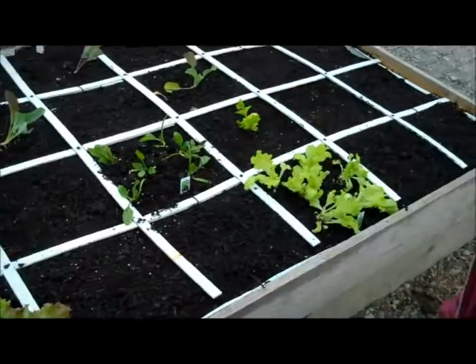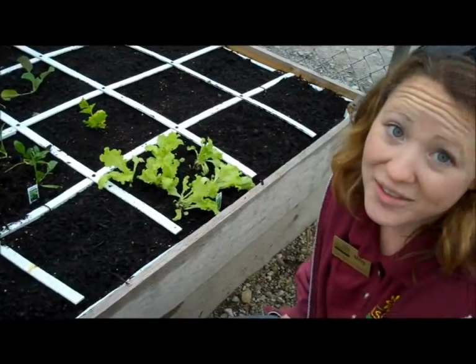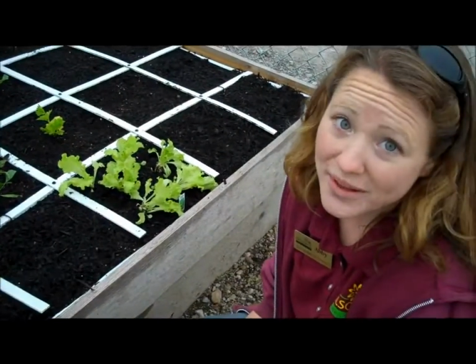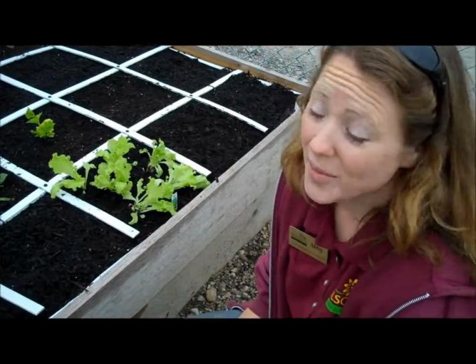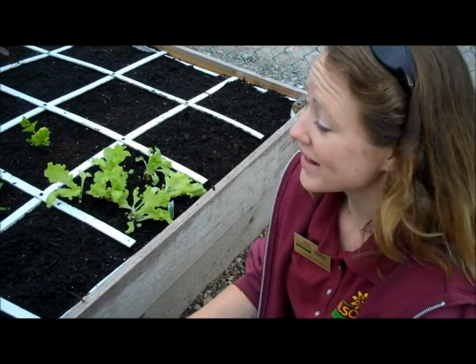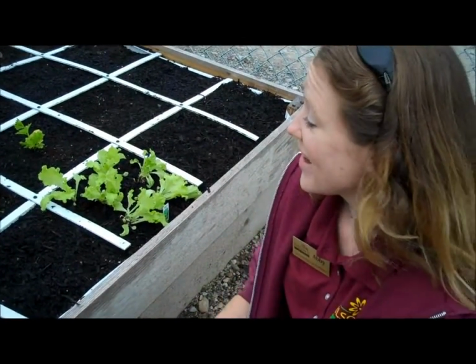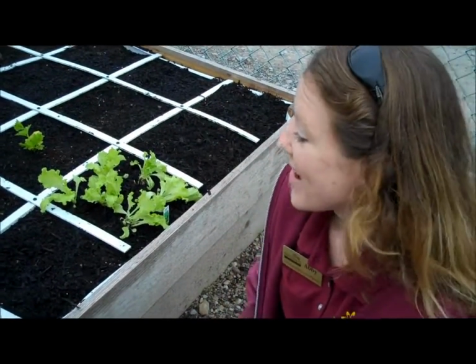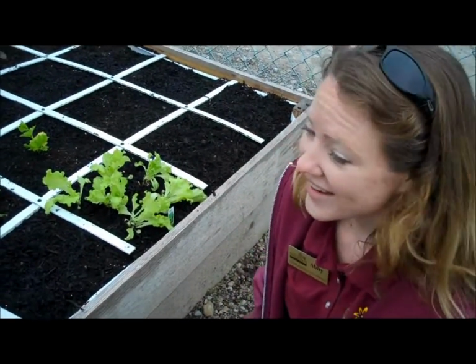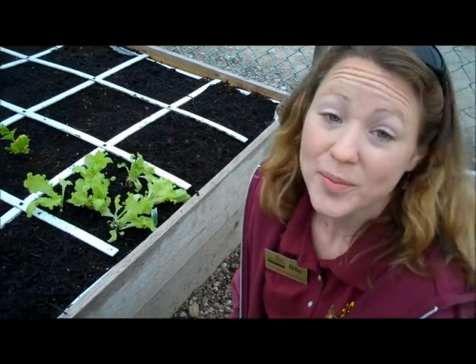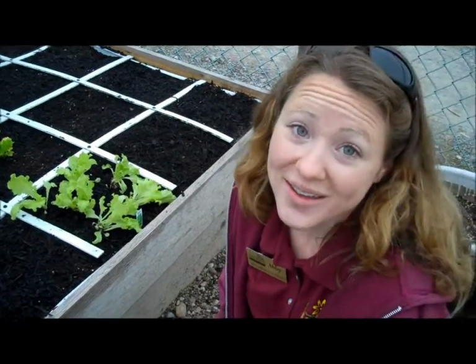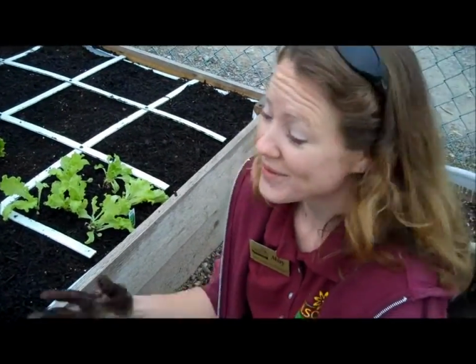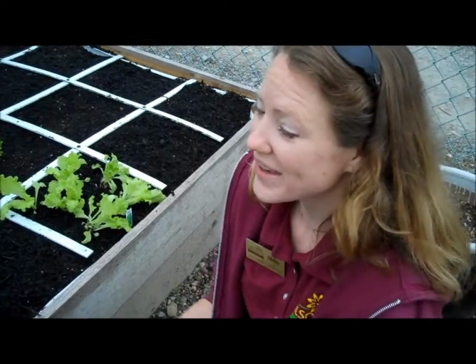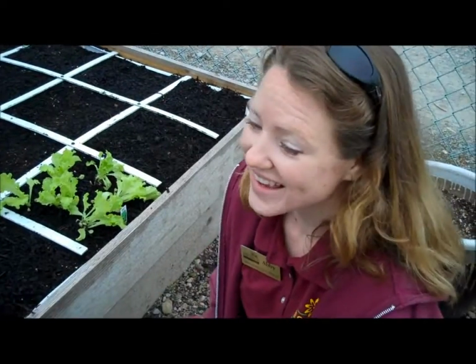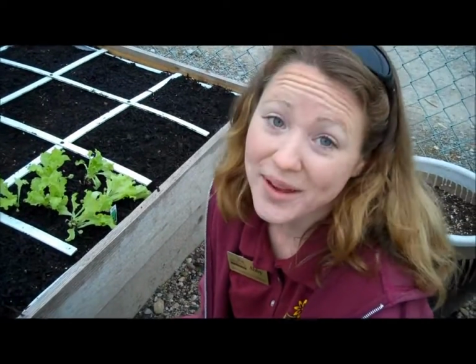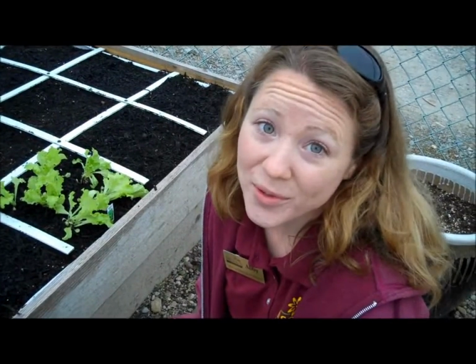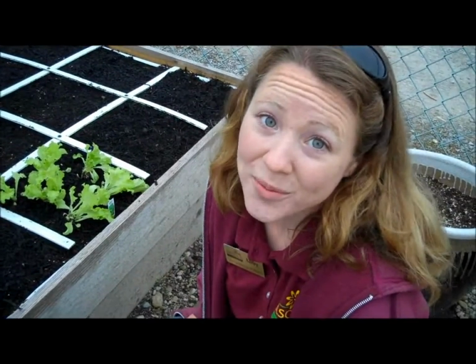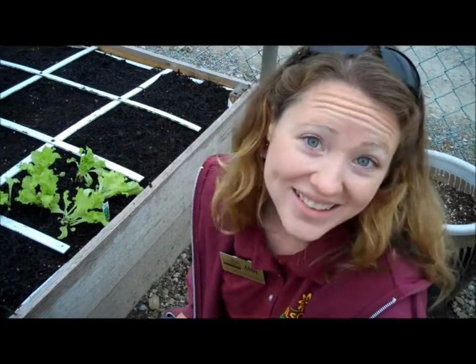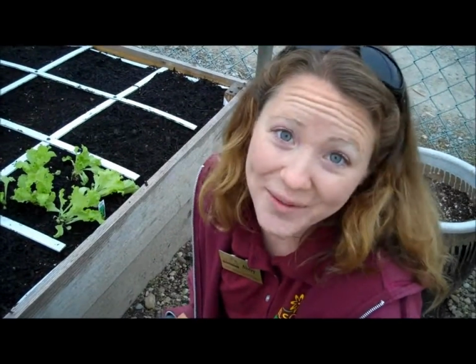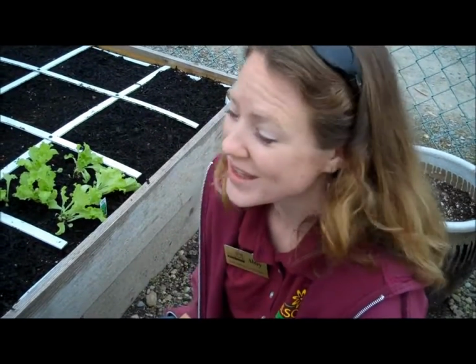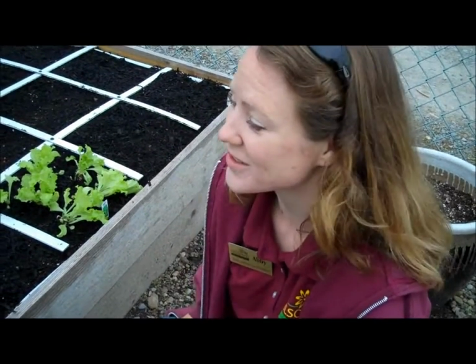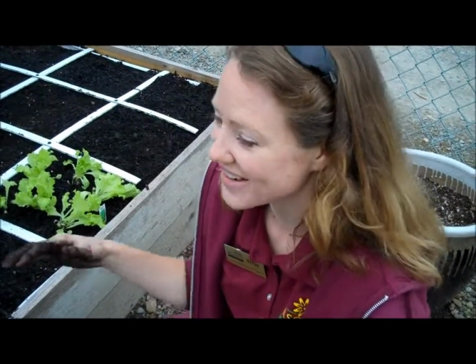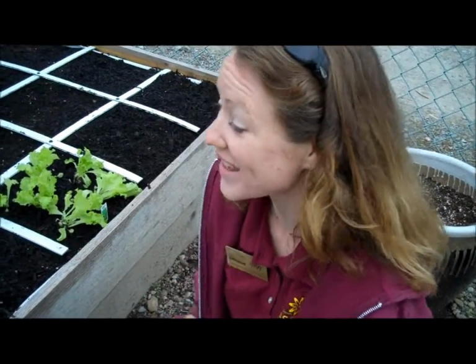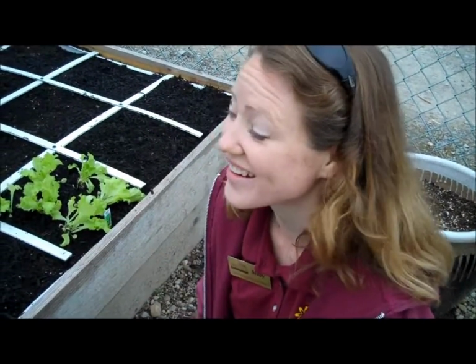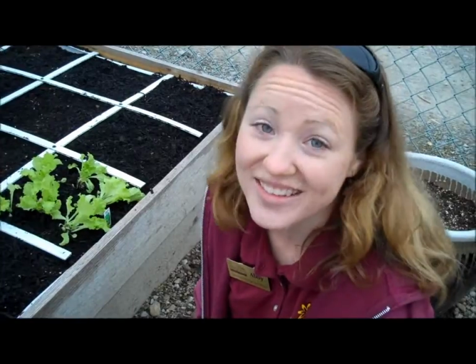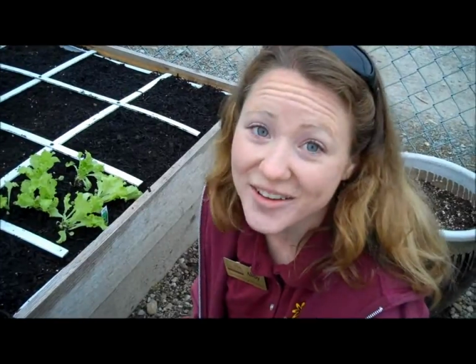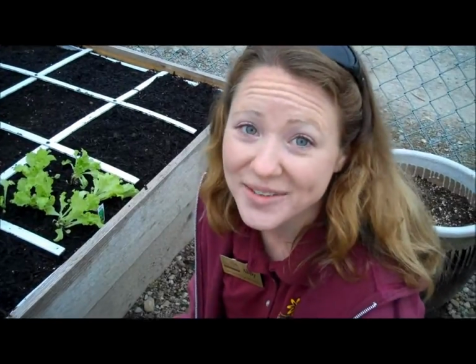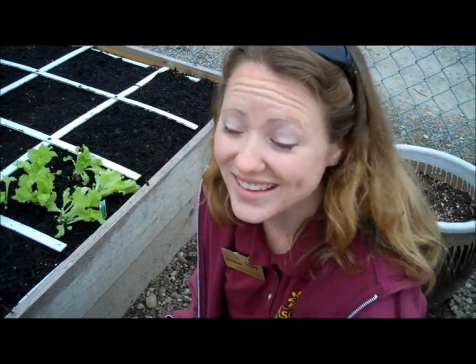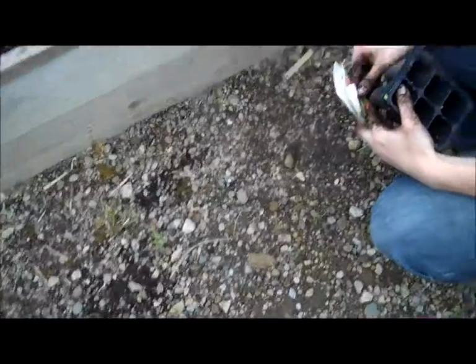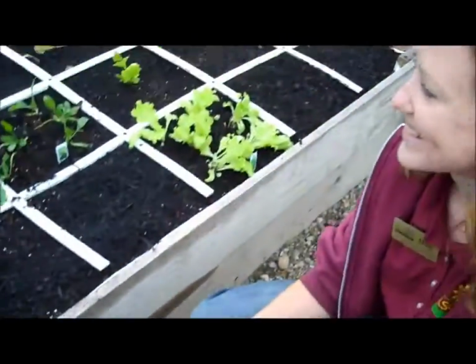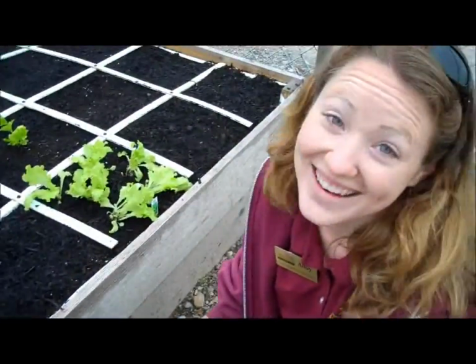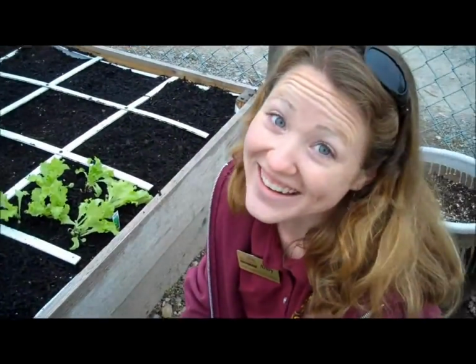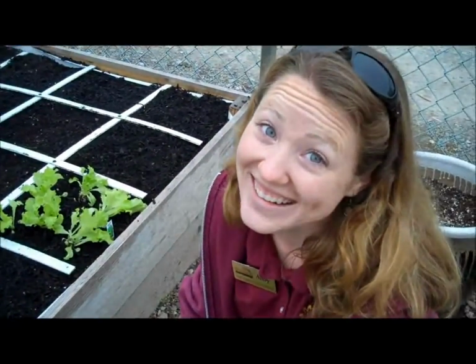There we have the cool weather crops planted, and we'll be giving updates. We have some more cool projects coming in the future out here for the Idea Gardens, so stick with us. Have a great gardening day and we'll see you next time.